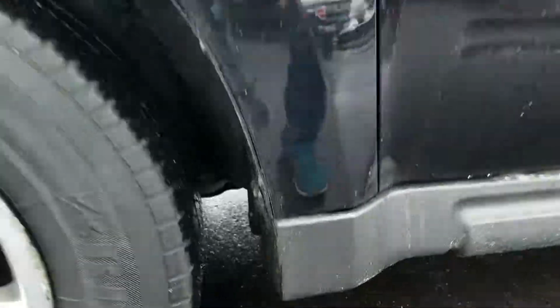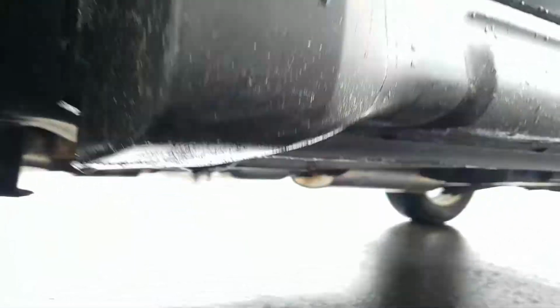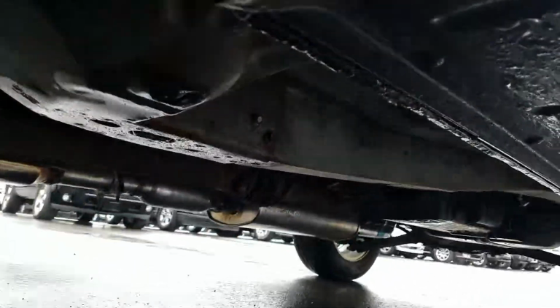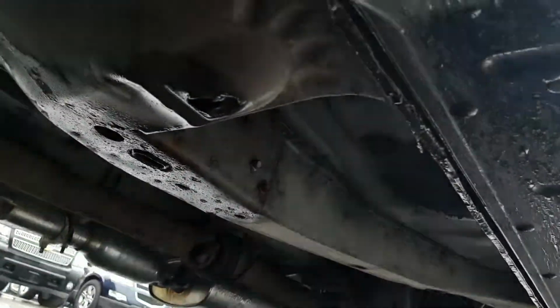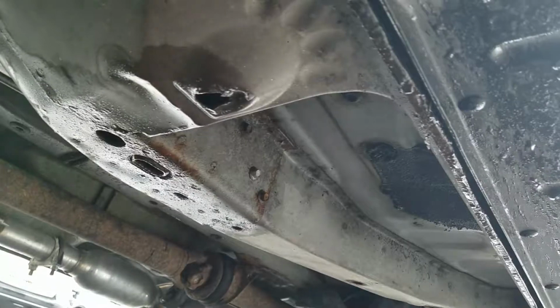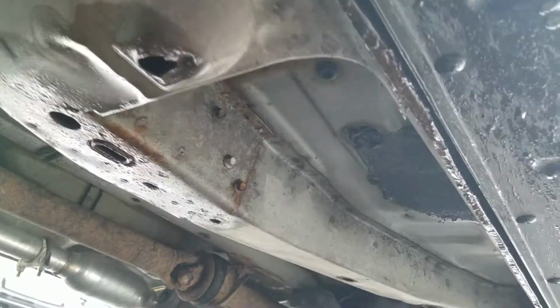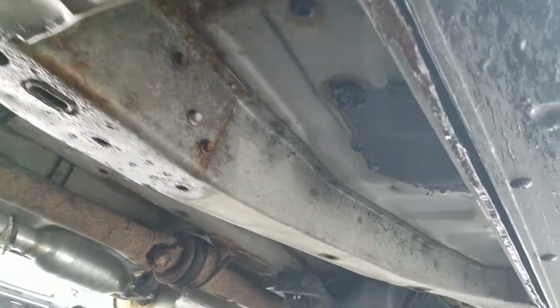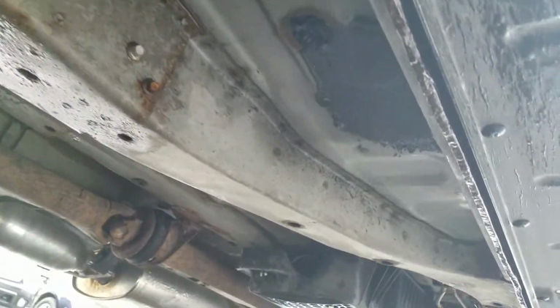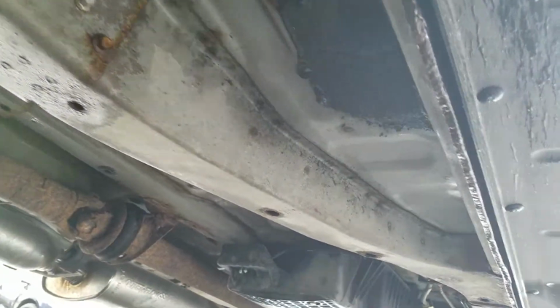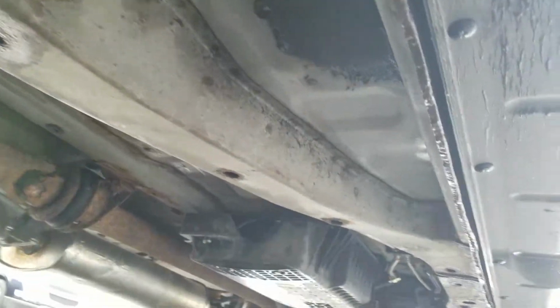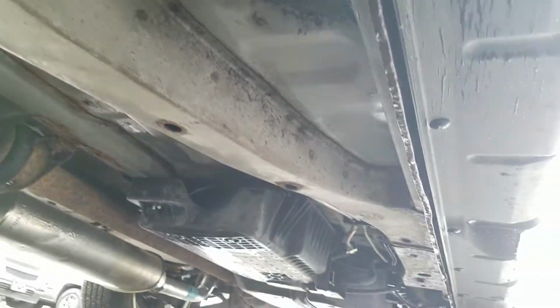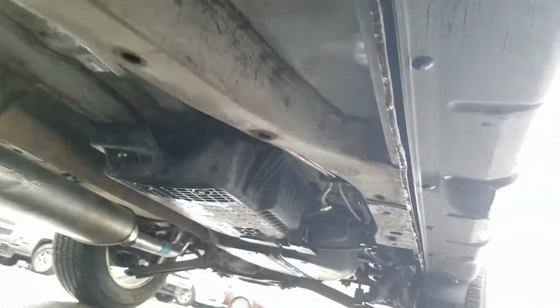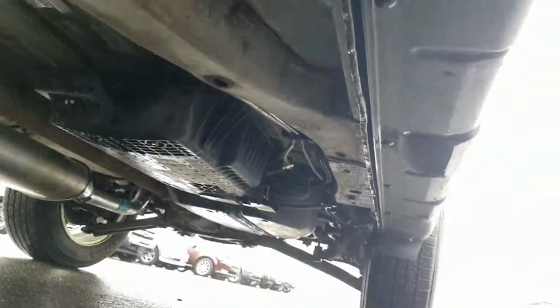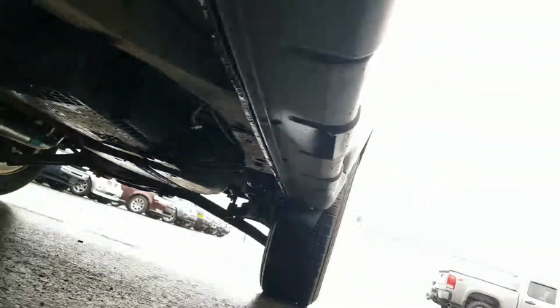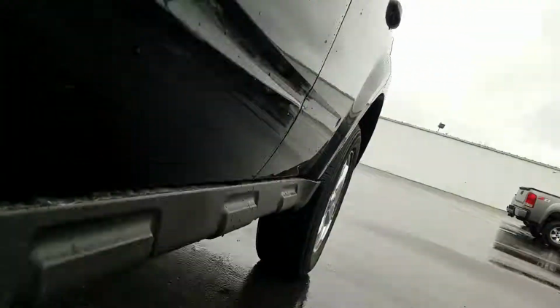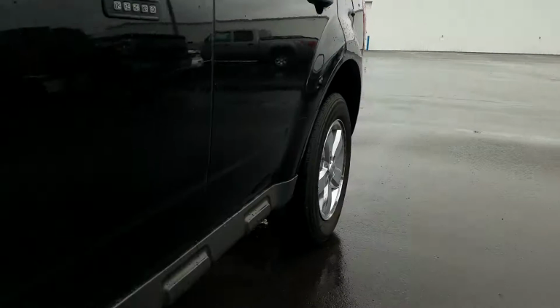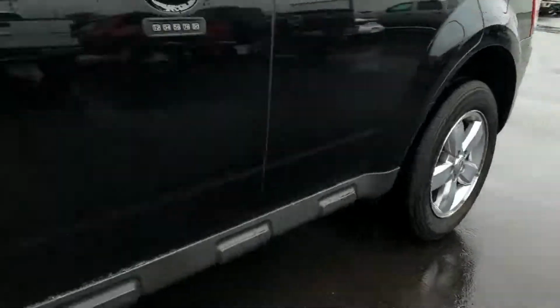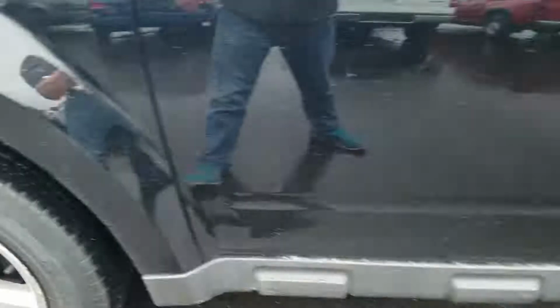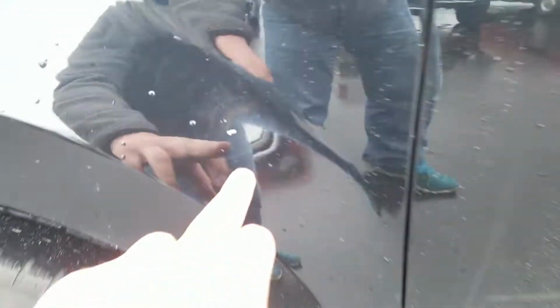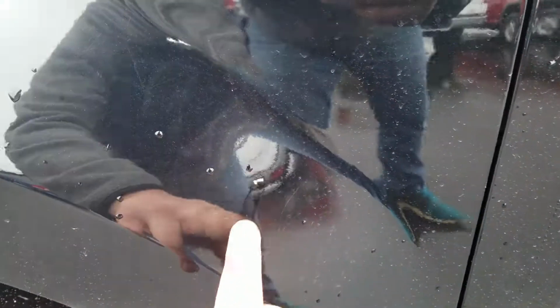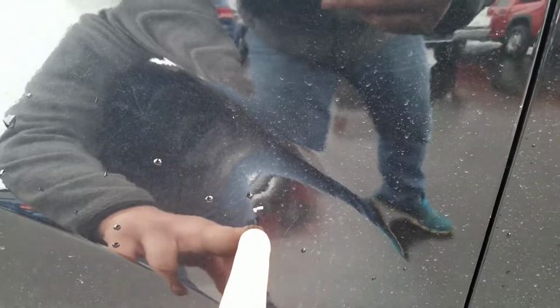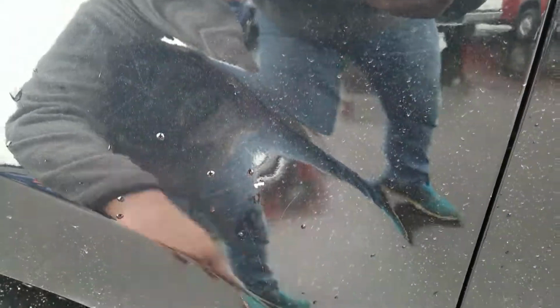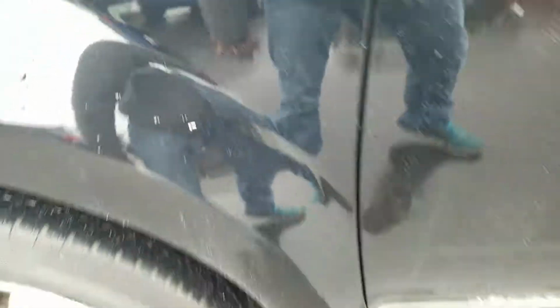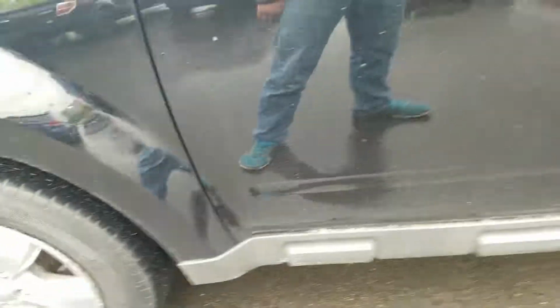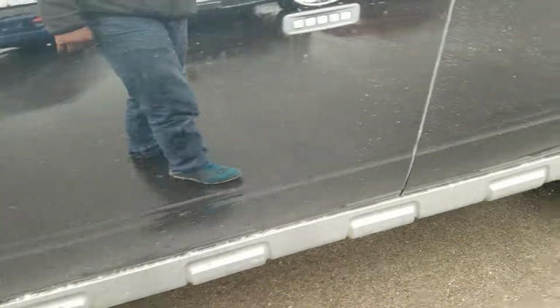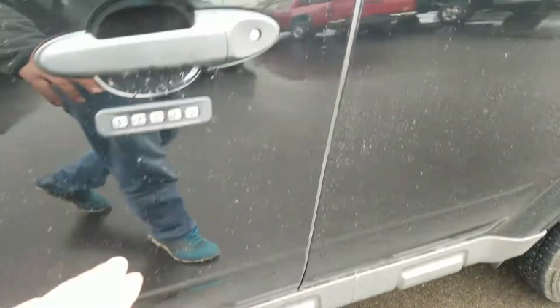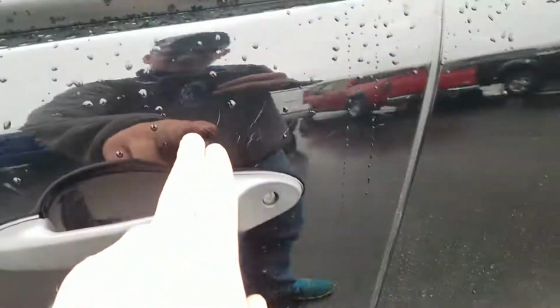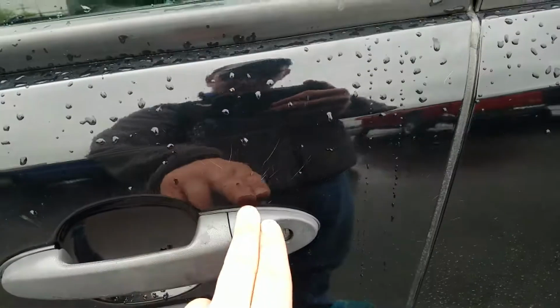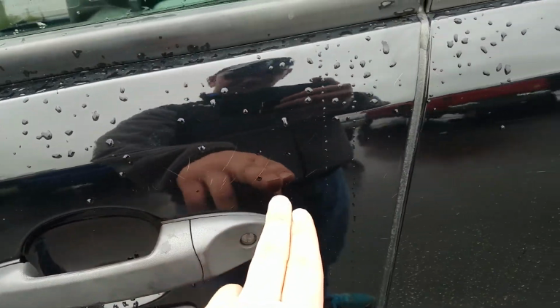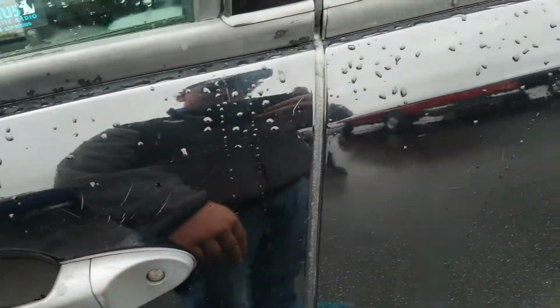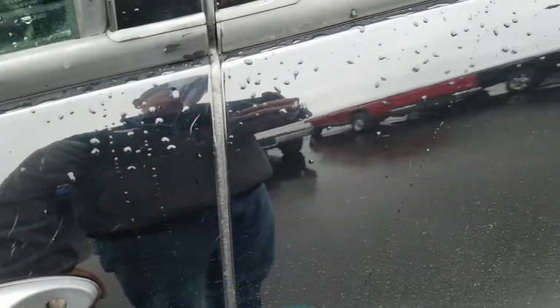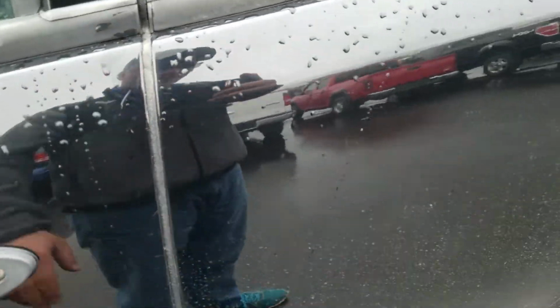Looking up underneath the vehicle on the driver's side, you've got a paint chip right there and a few scratches throughout above the door handle there.